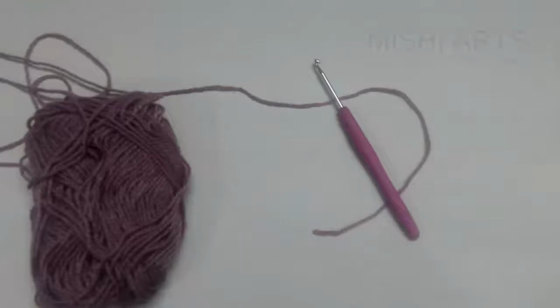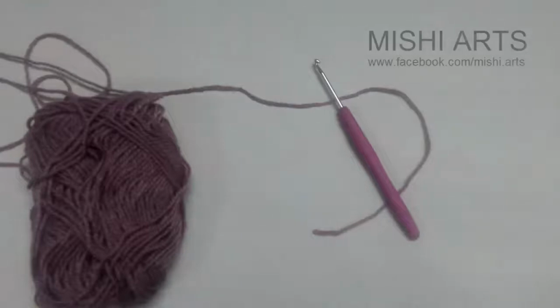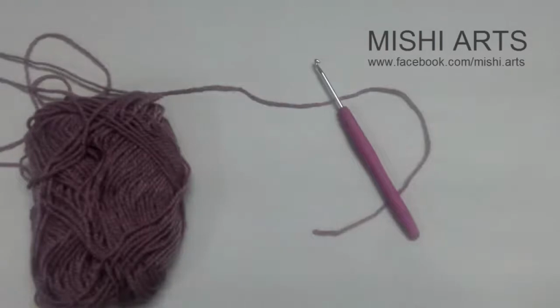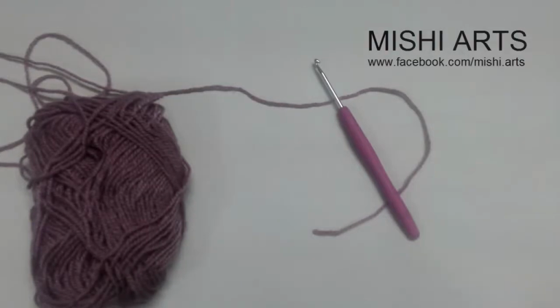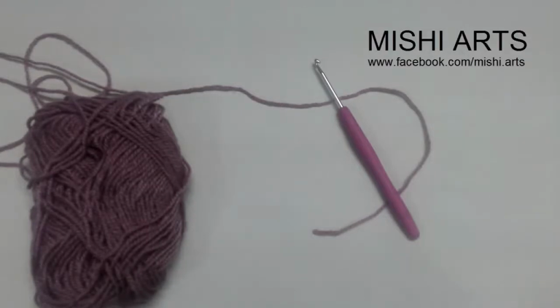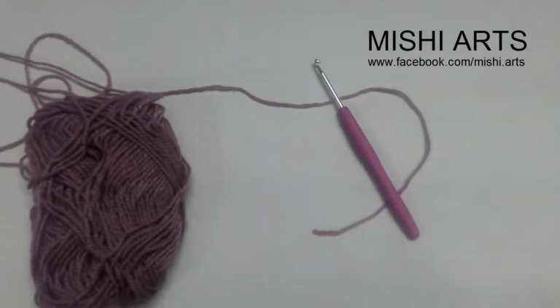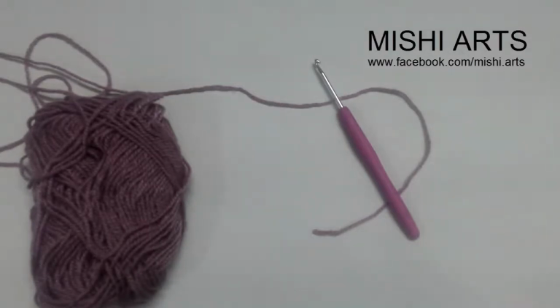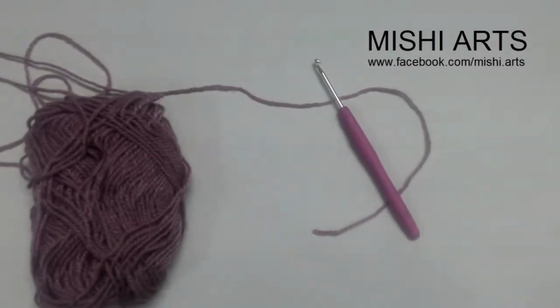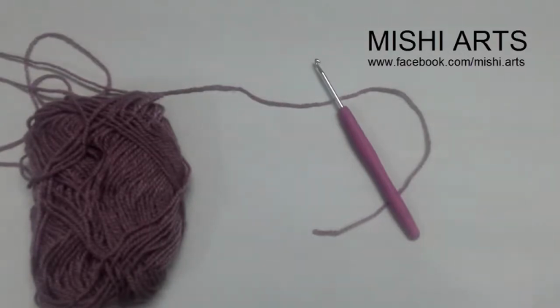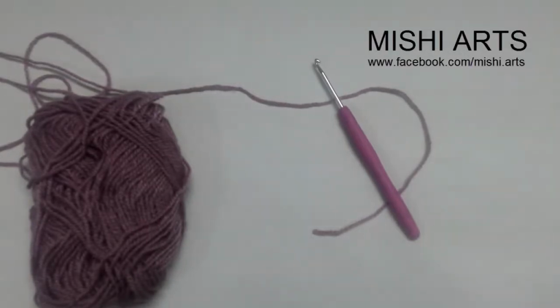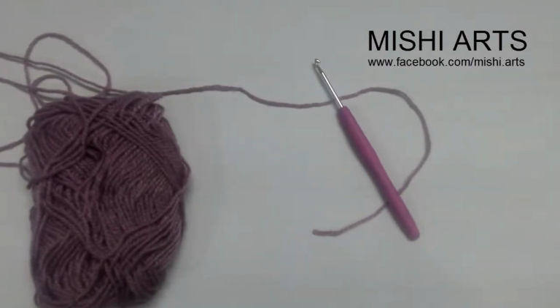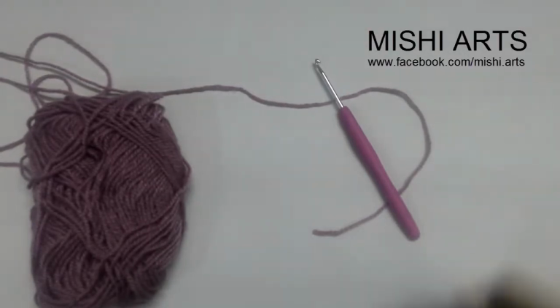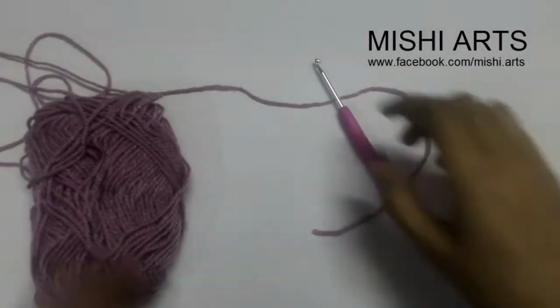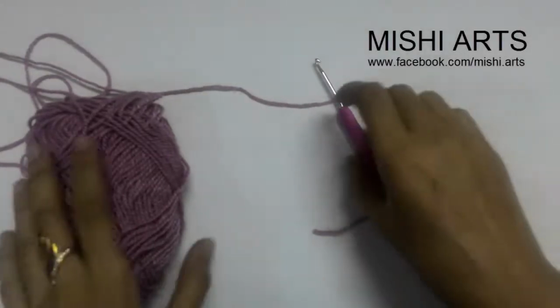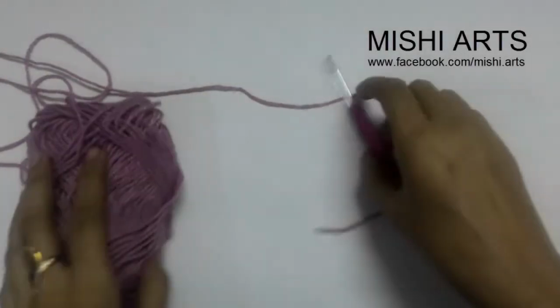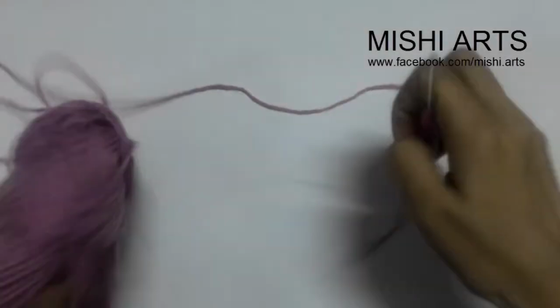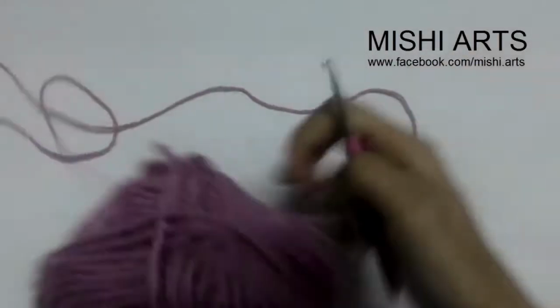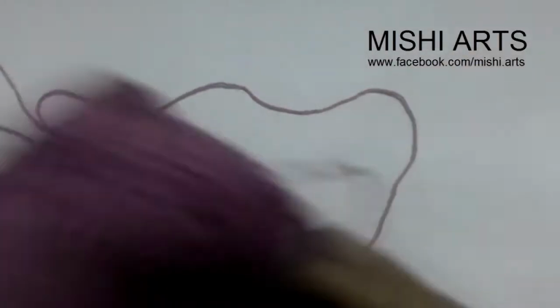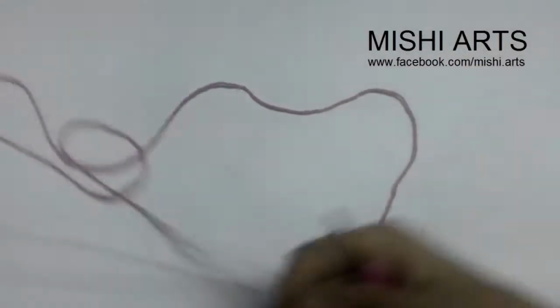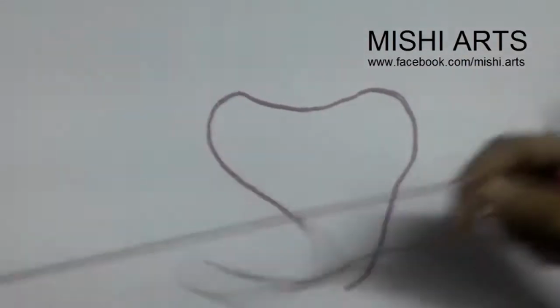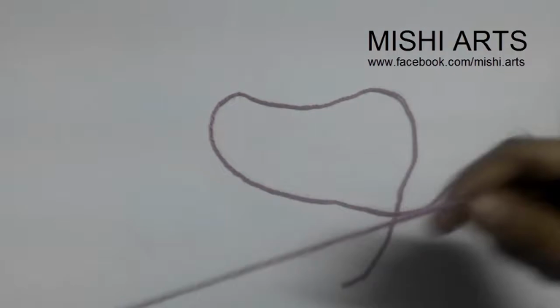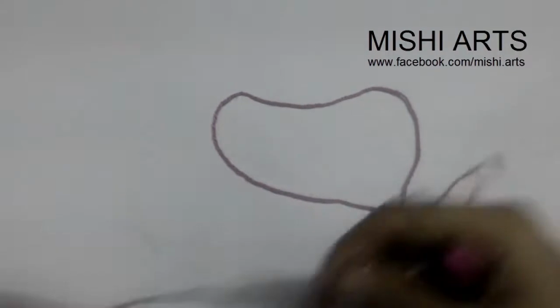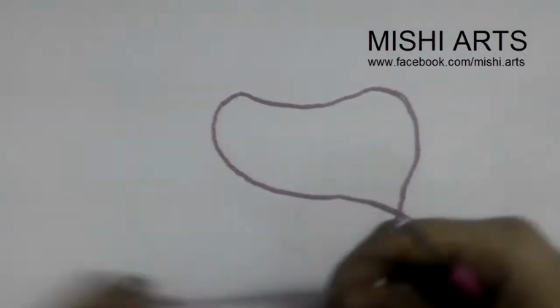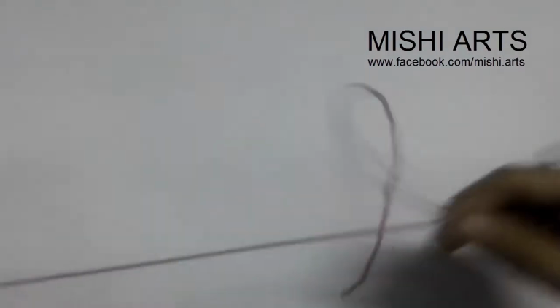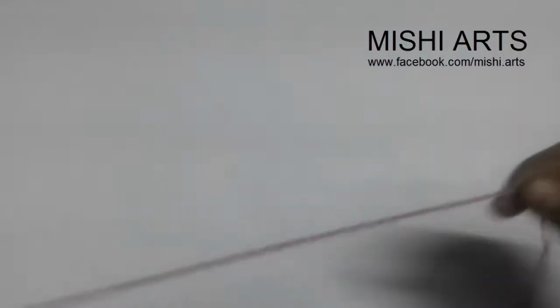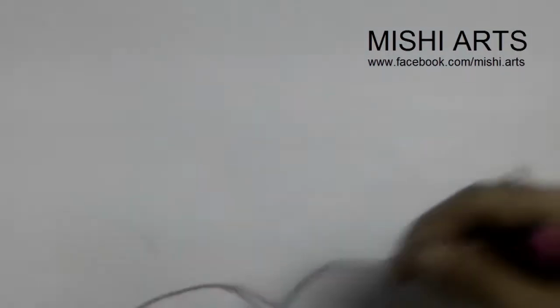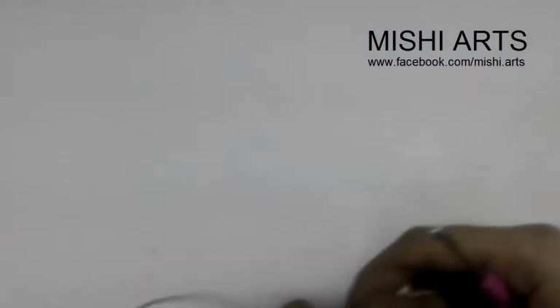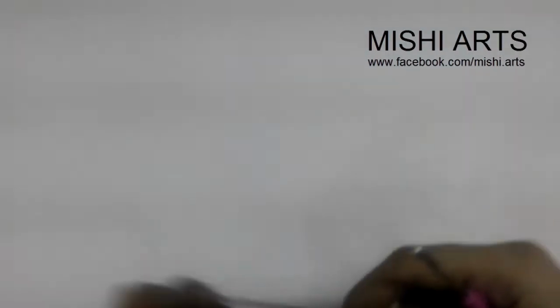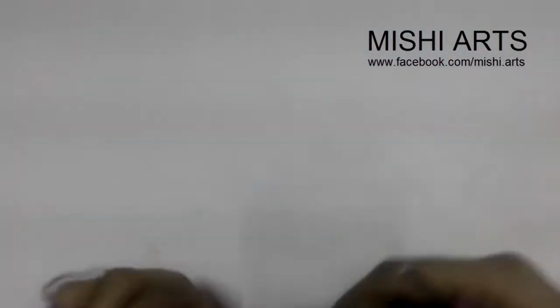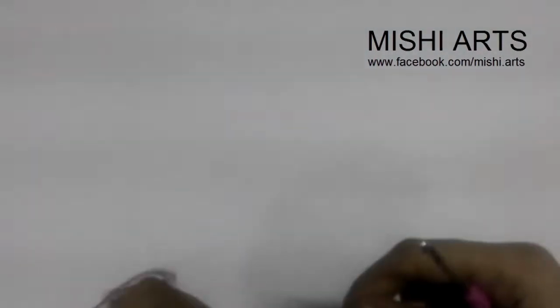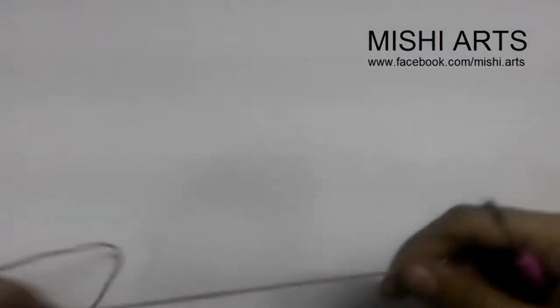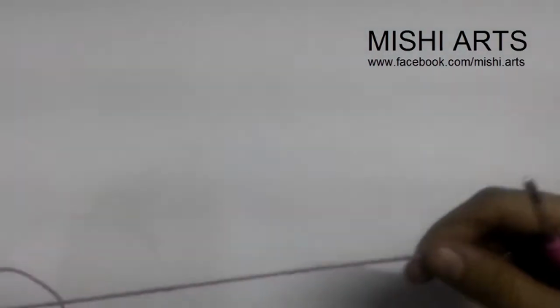Hello everyone, welcome to MishyArts. Today I'm going to show you a new stitch that is called a cluster stitch.